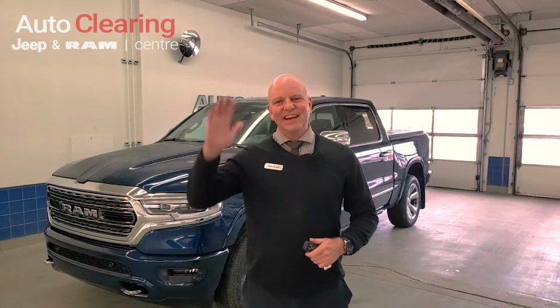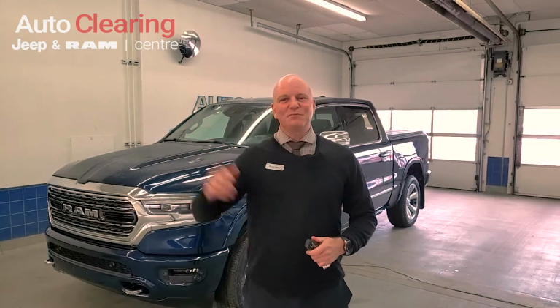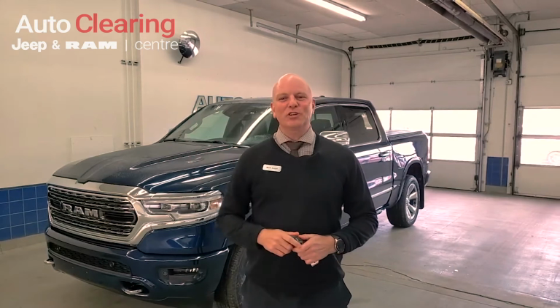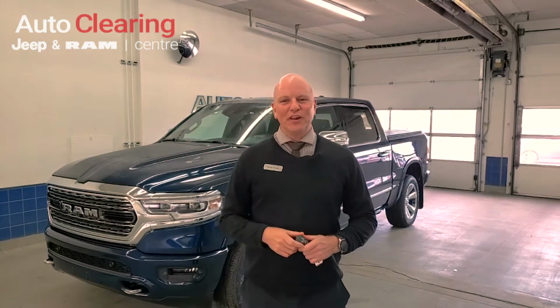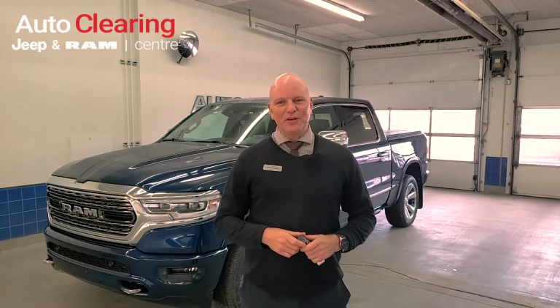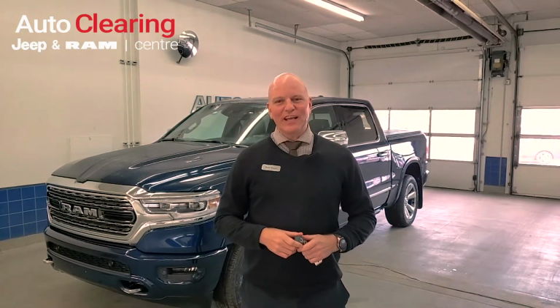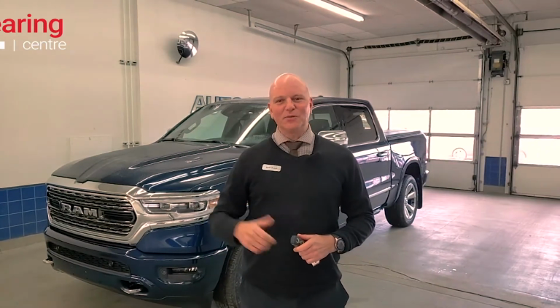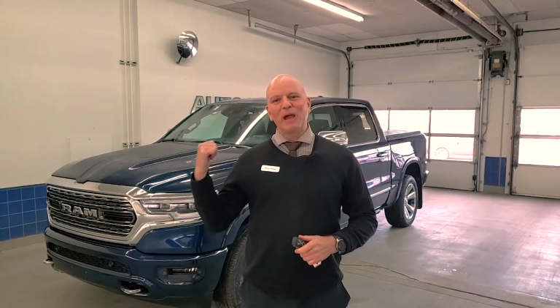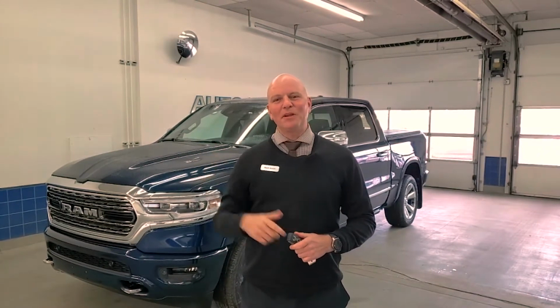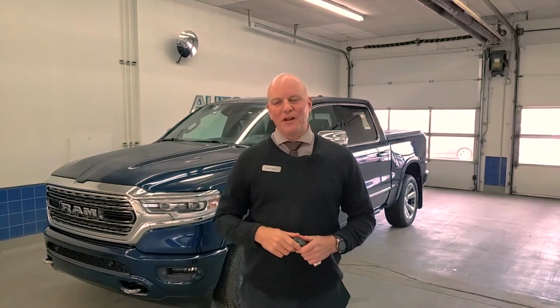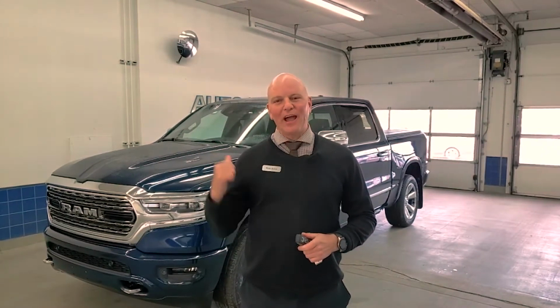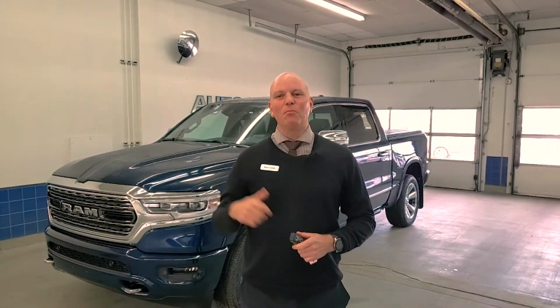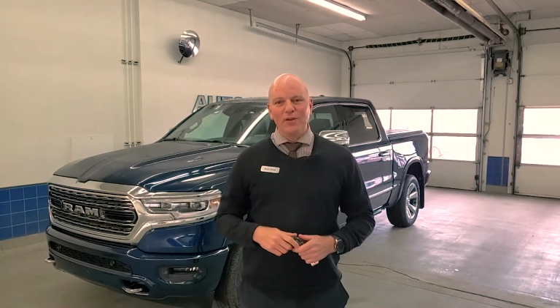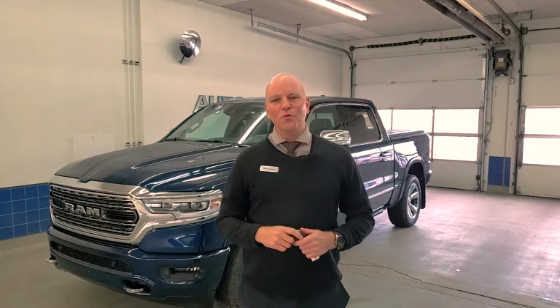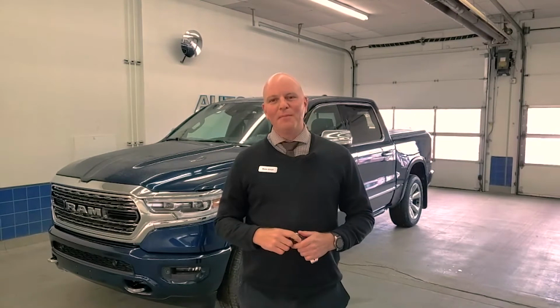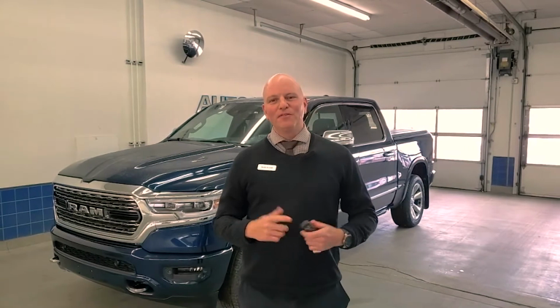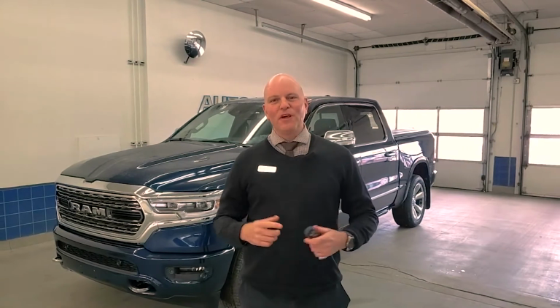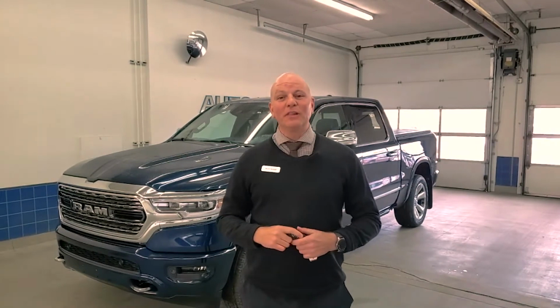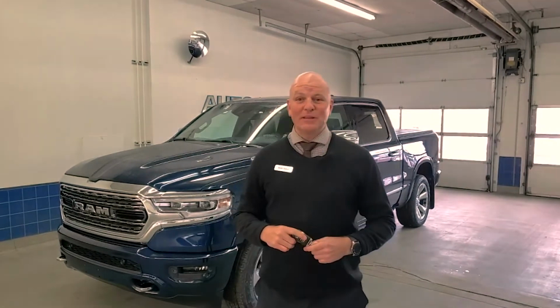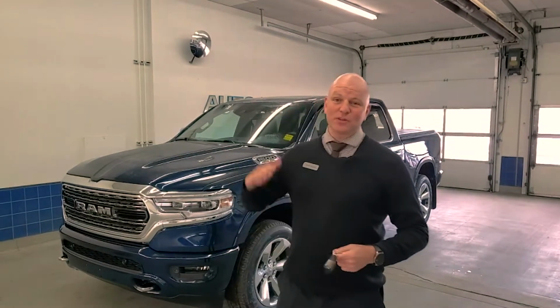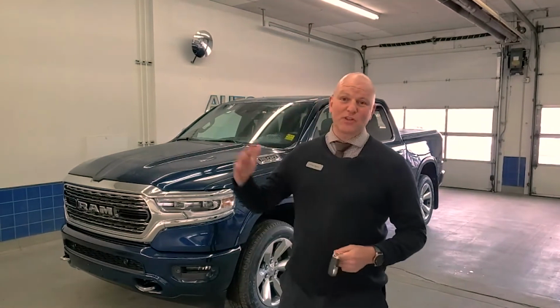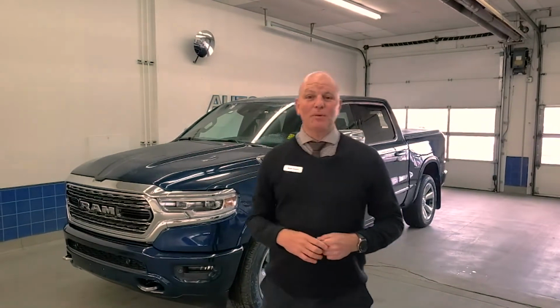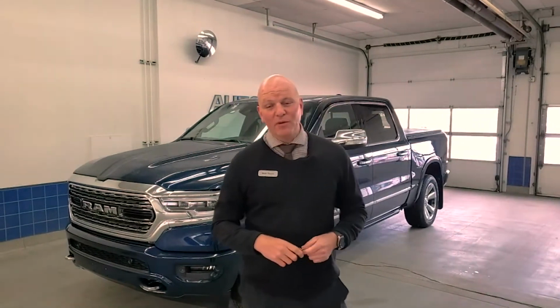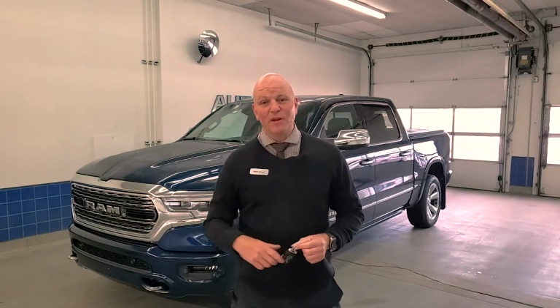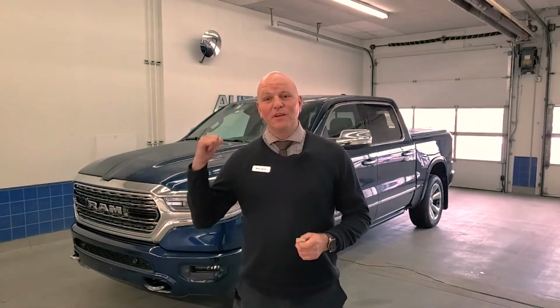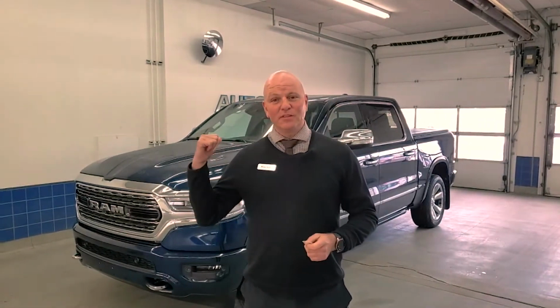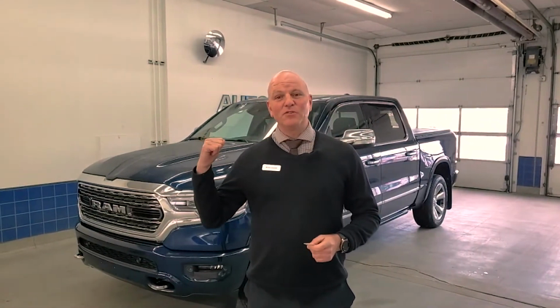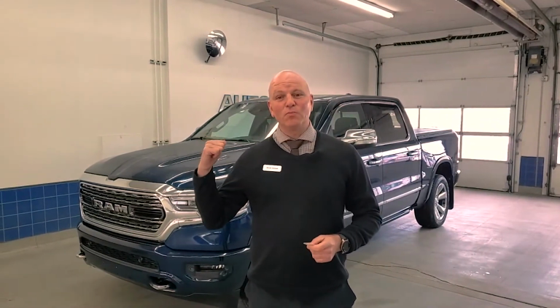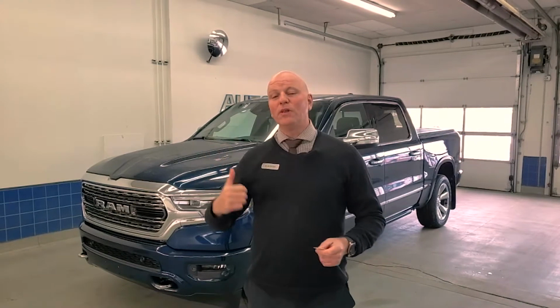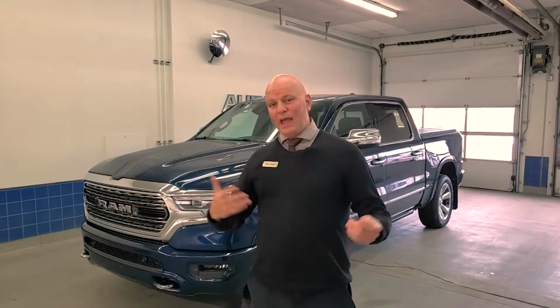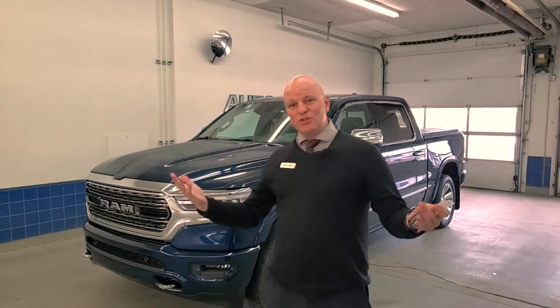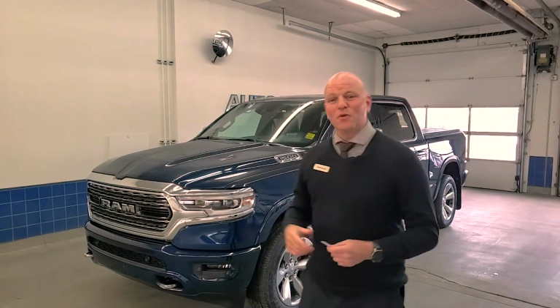Hi guys, Mark Sugar here at Auto Clearing in Saskatoon. Right behind me here I have the brand new Ram 1500 Limited. This is the top of the line one right here, in Patriot Blue Pearl, and I'm going to show you around.